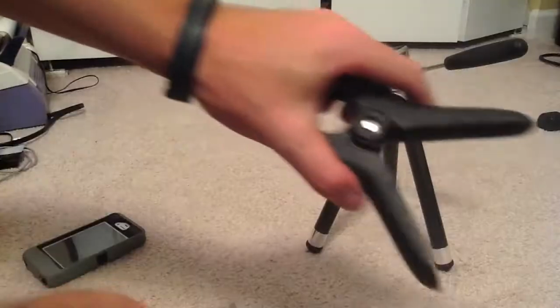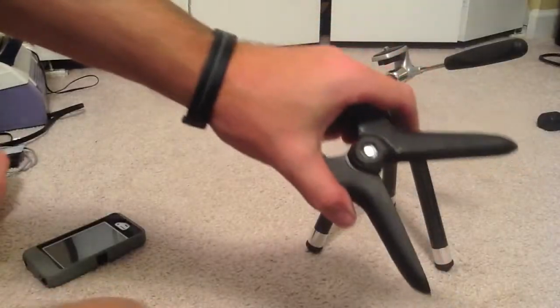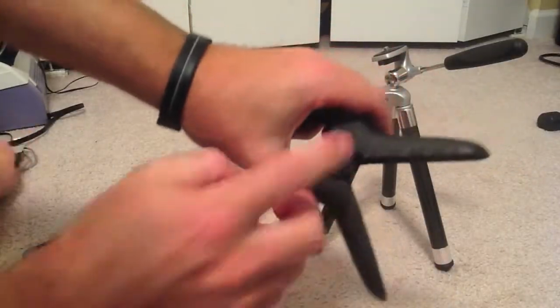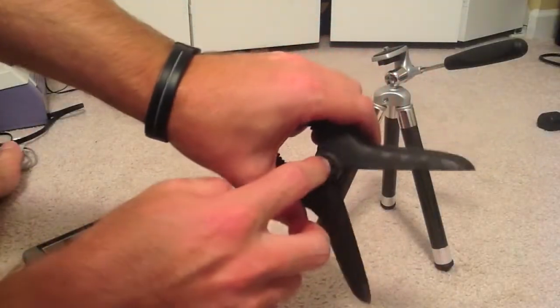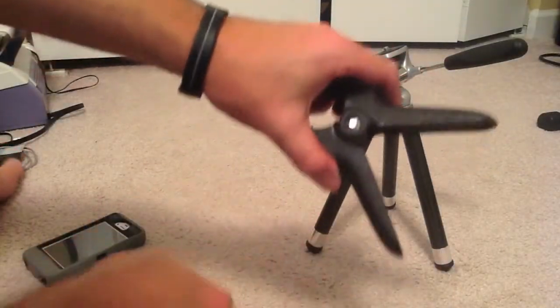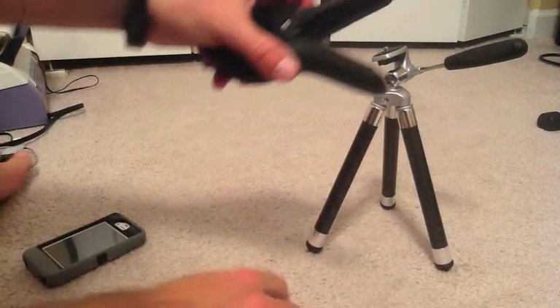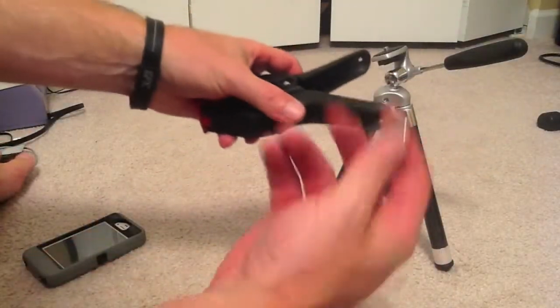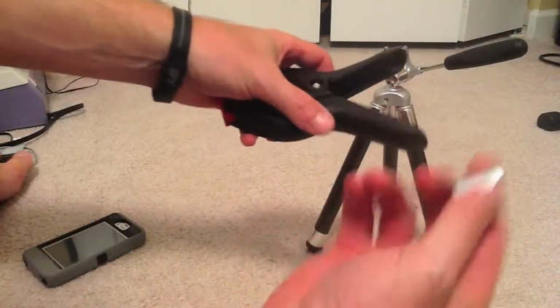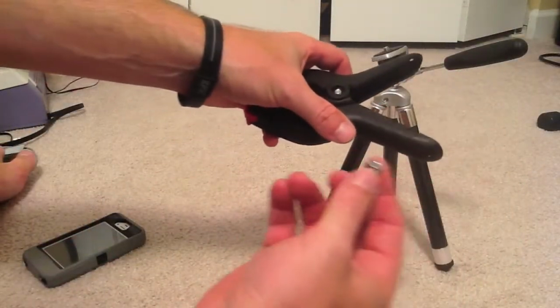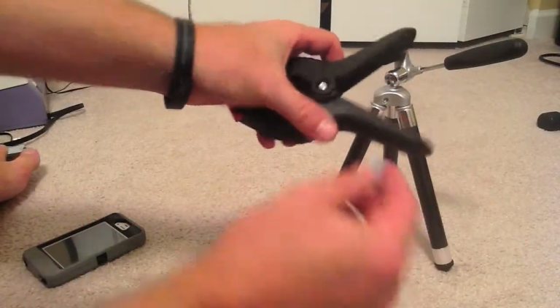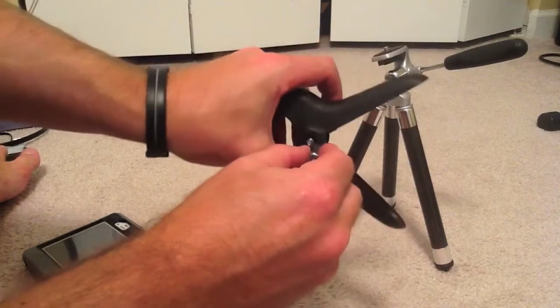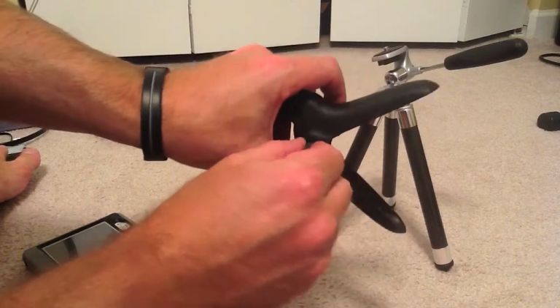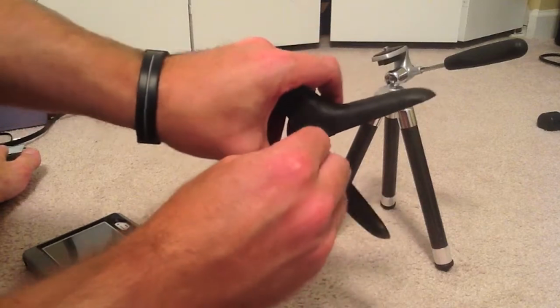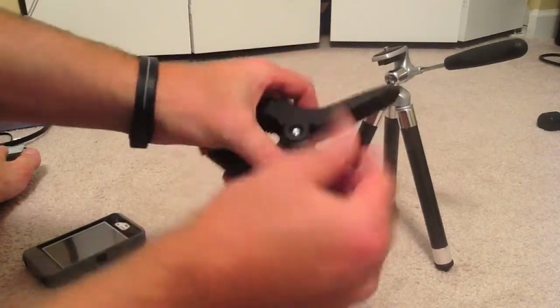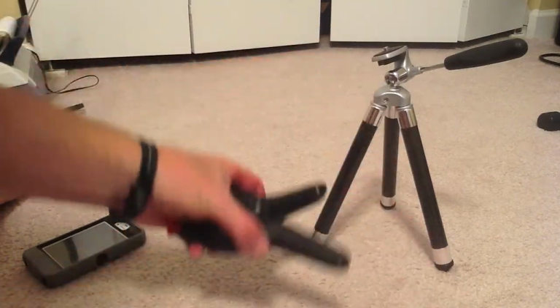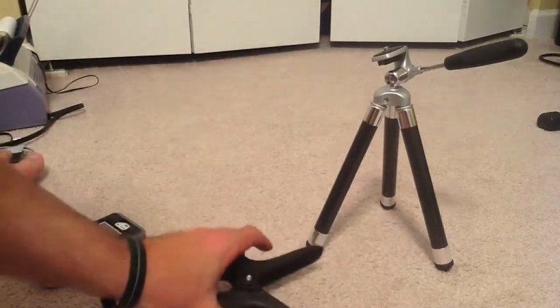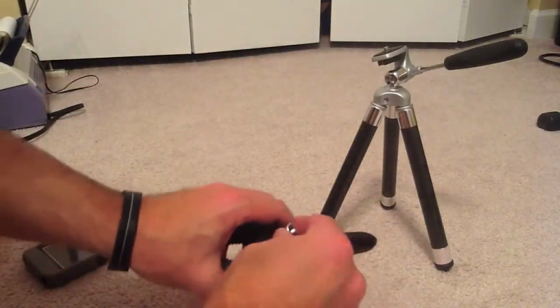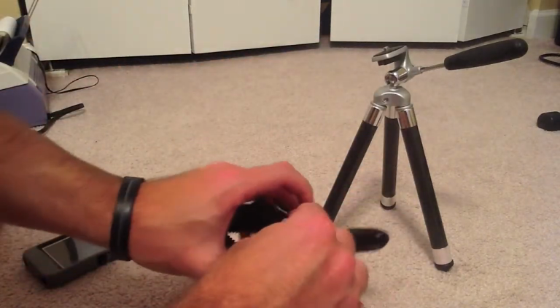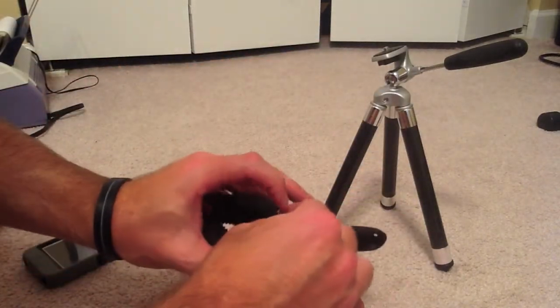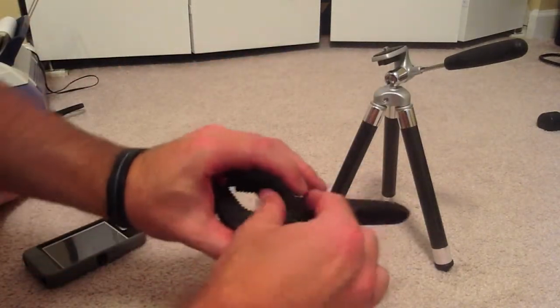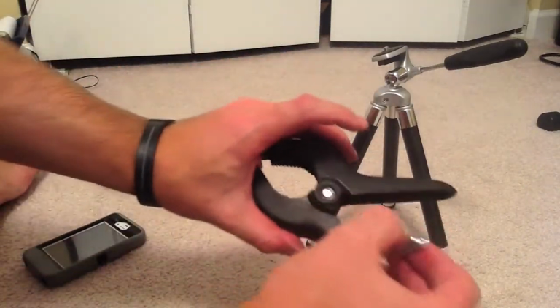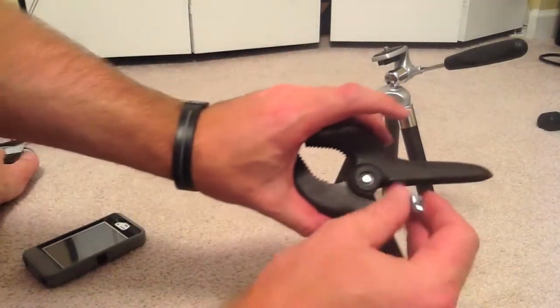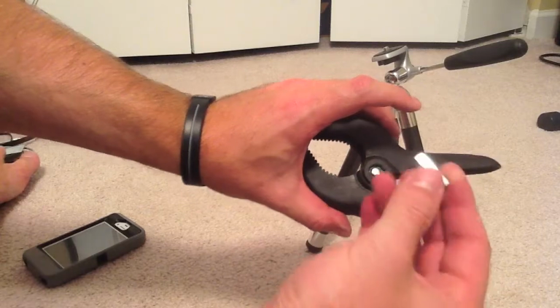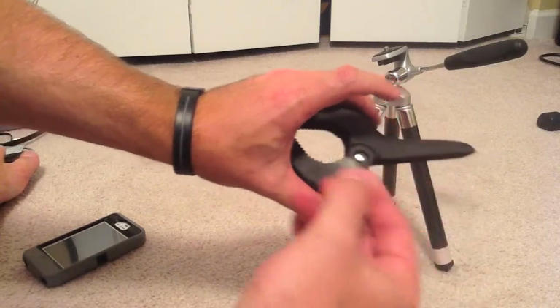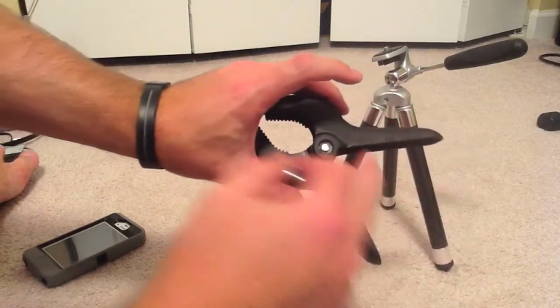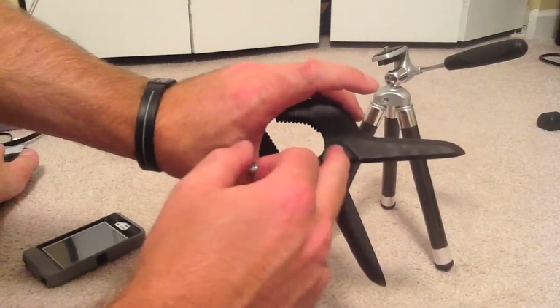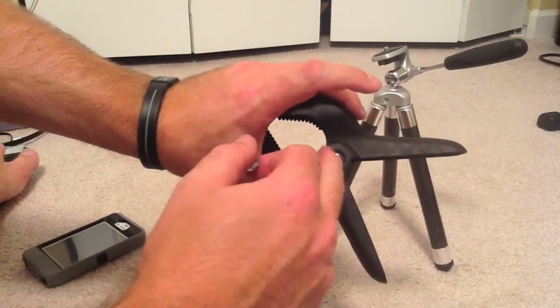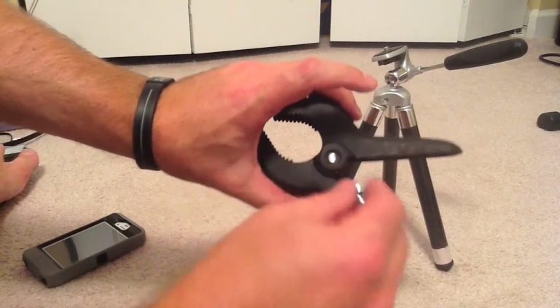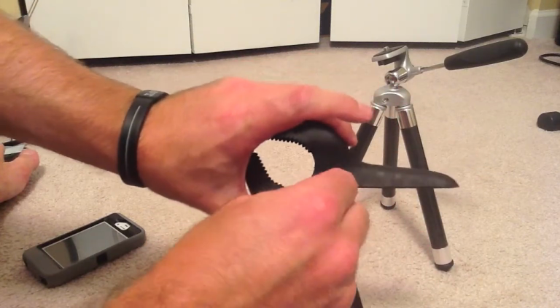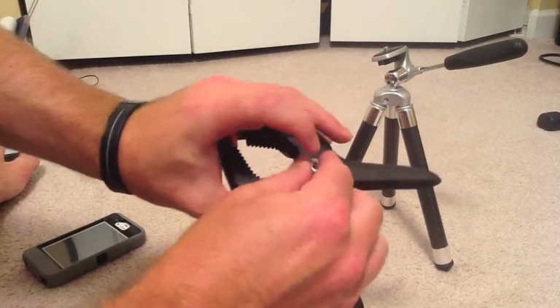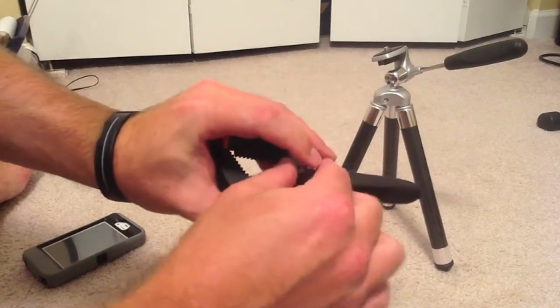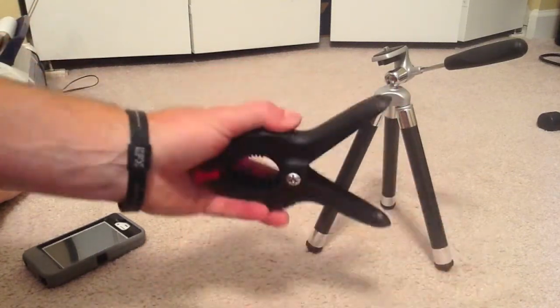Once you get it started and see it coming through, go ahead and put the coupling nut in there. On this one particularly, you can't spin the coupling nut because it's got squared edges, so you just hold that there.